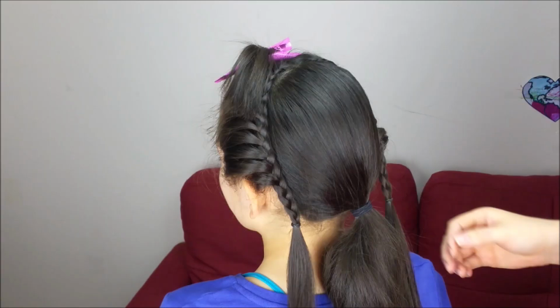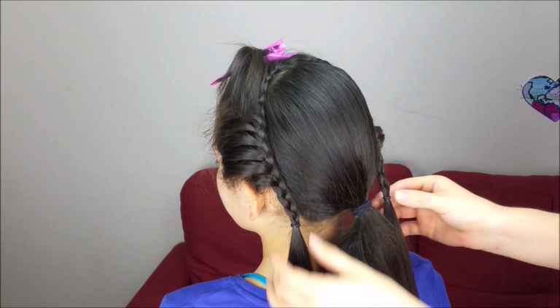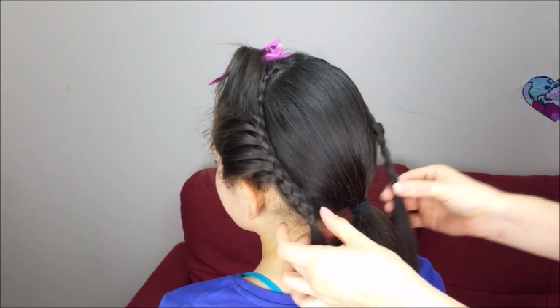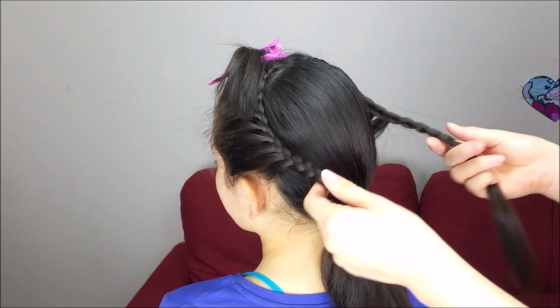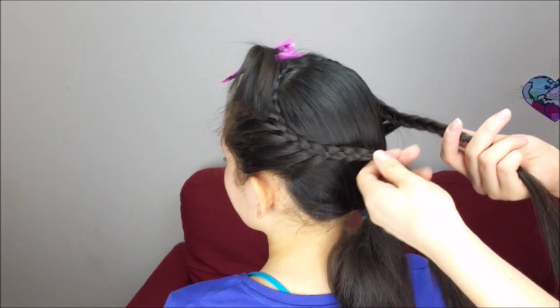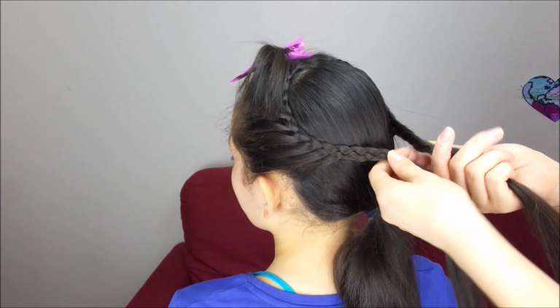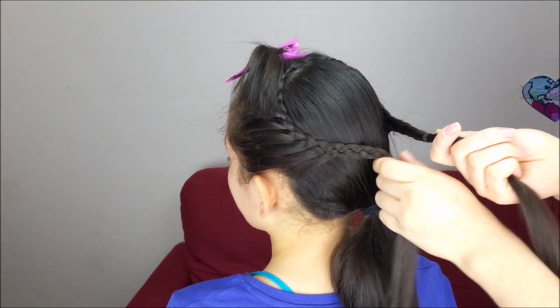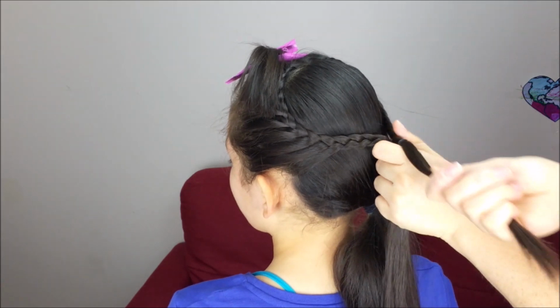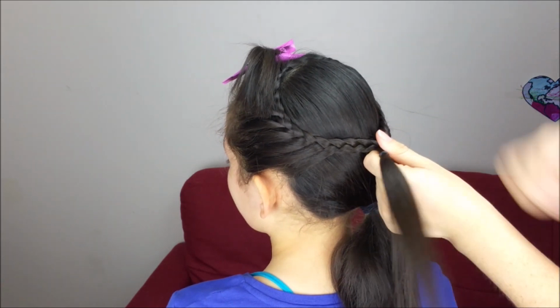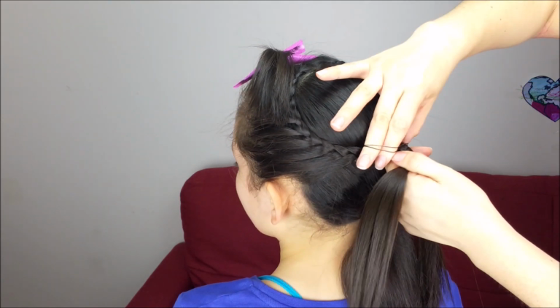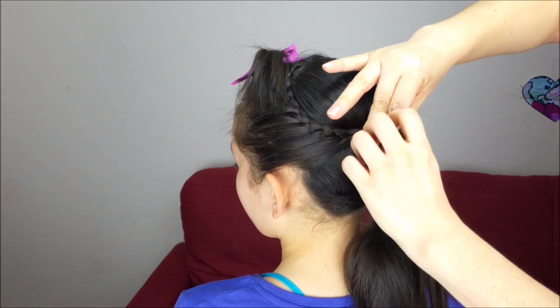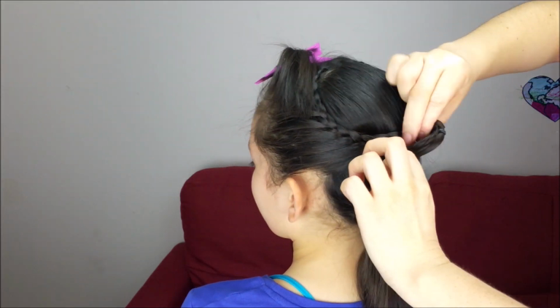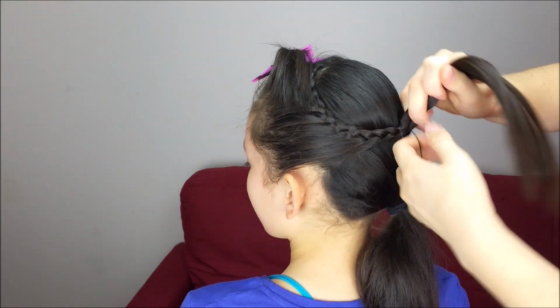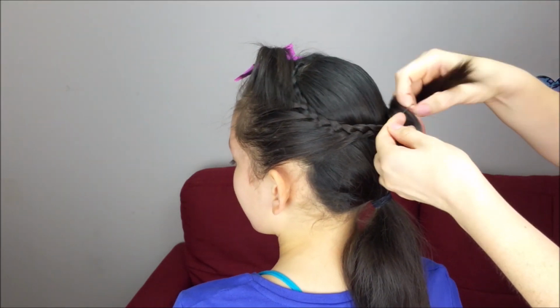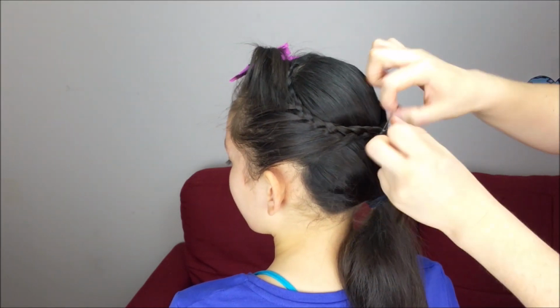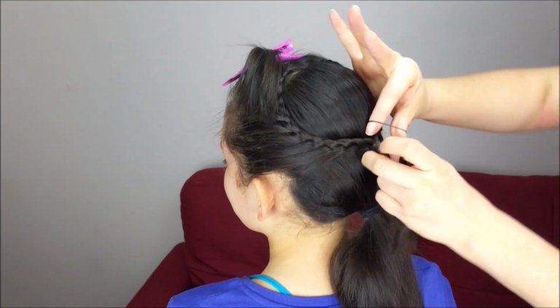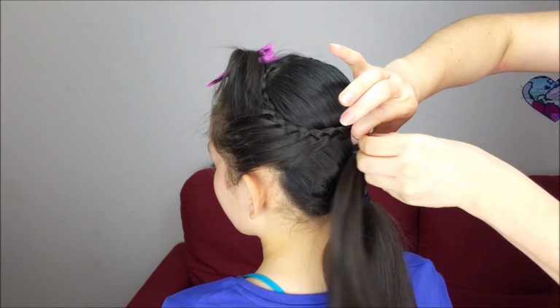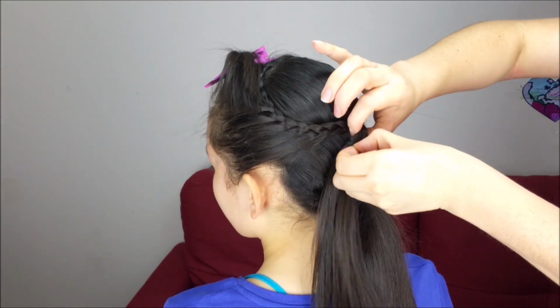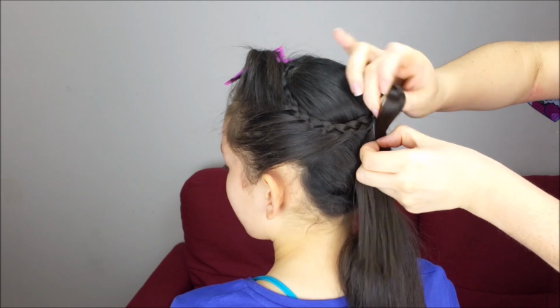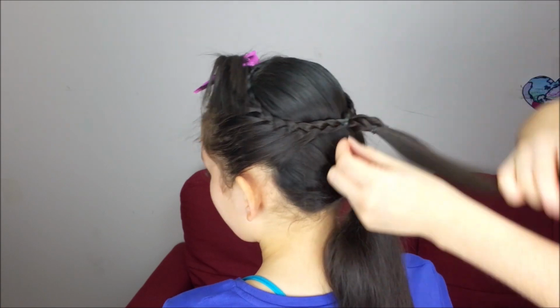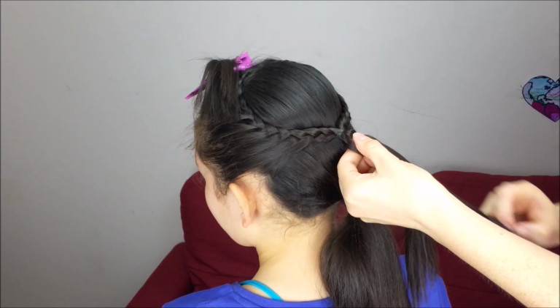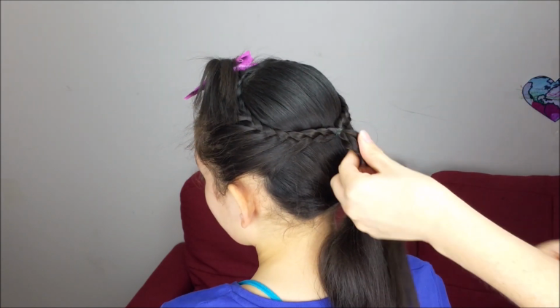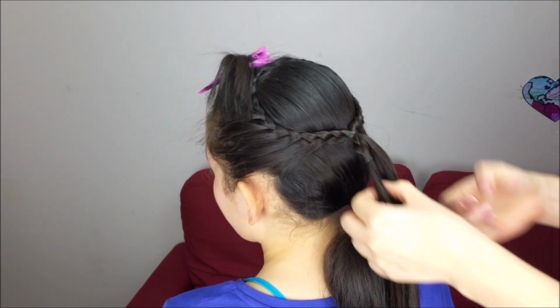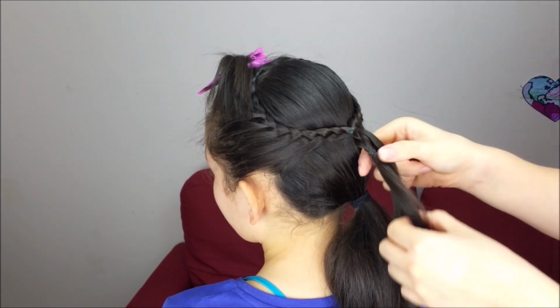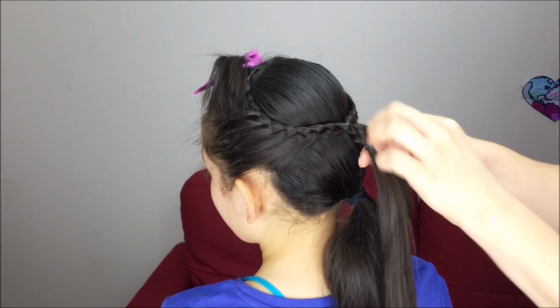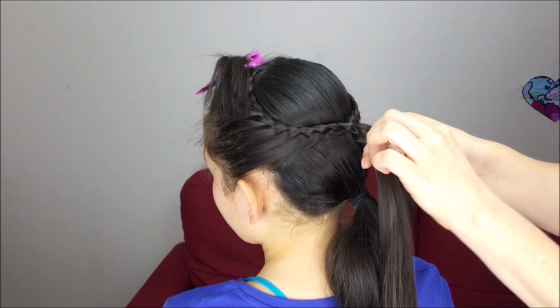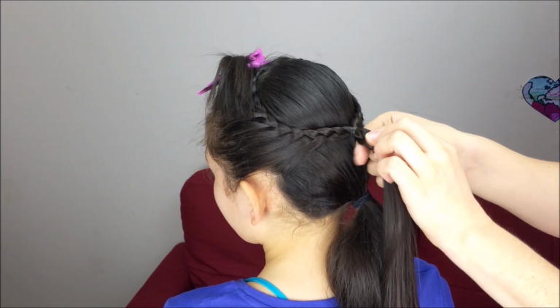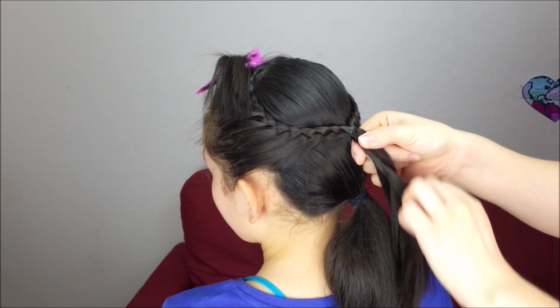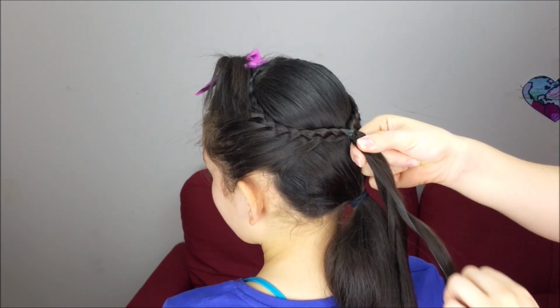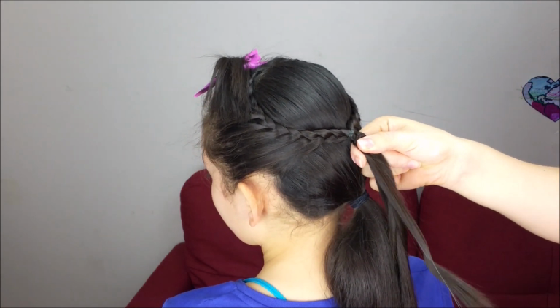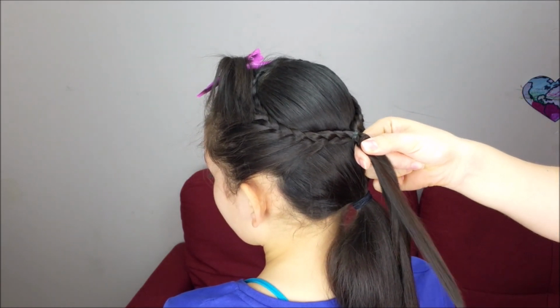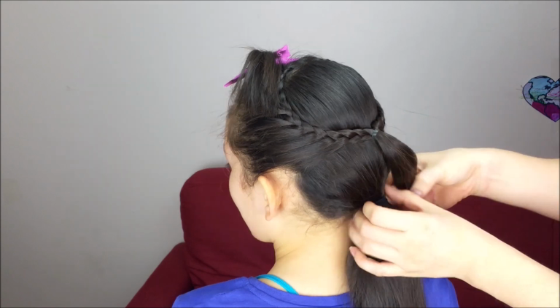Now grab the braids and hold them together with an elastic band. Next we can take off these elastics and let down the rest of the hair.